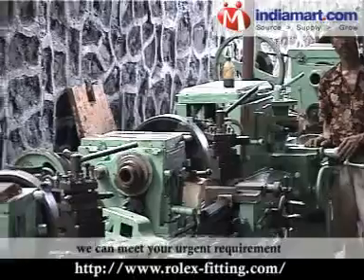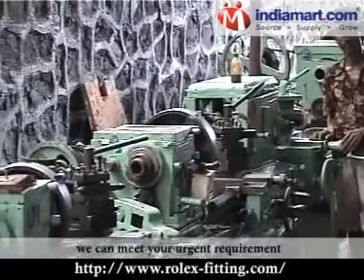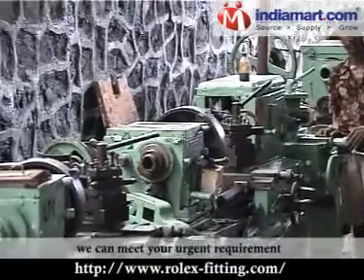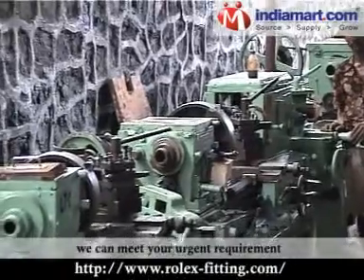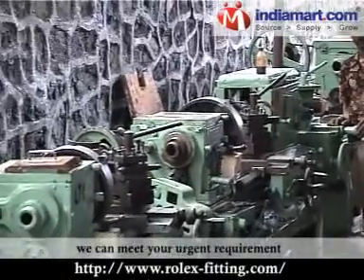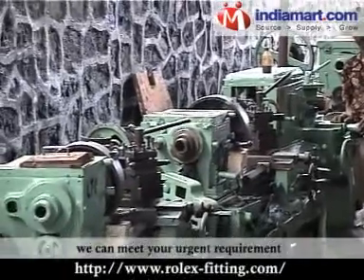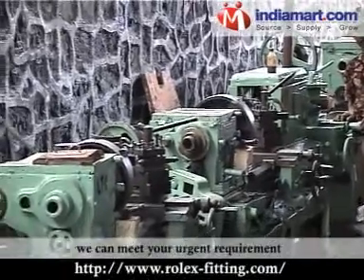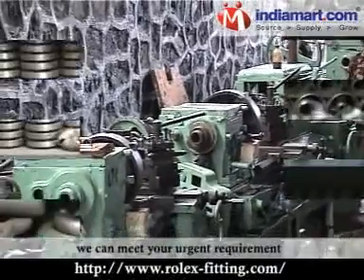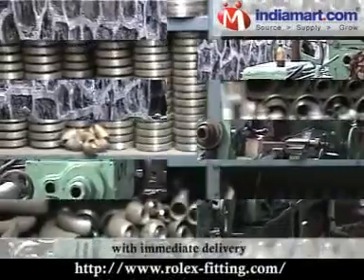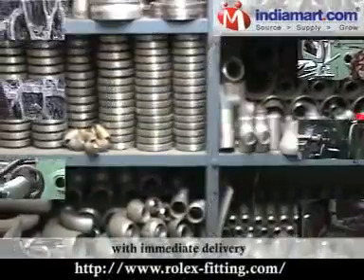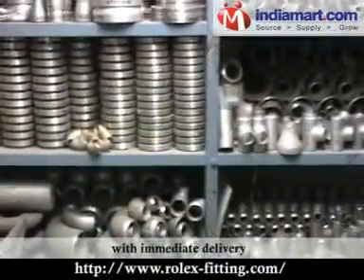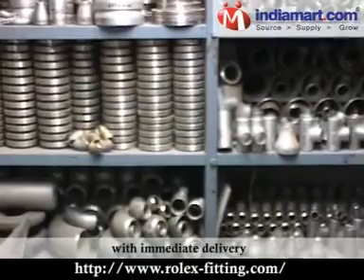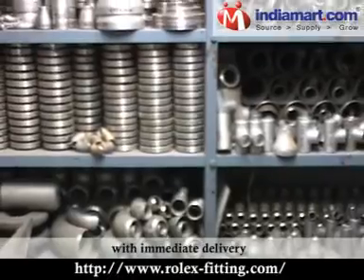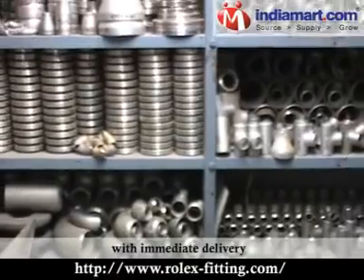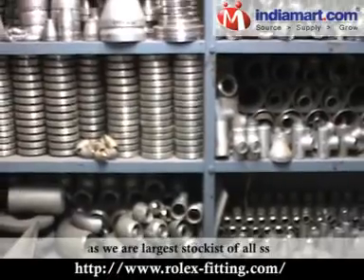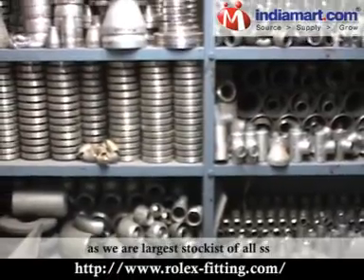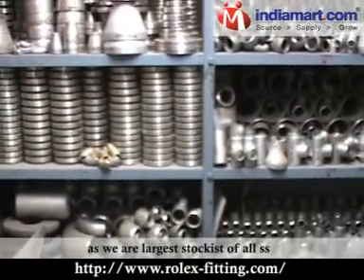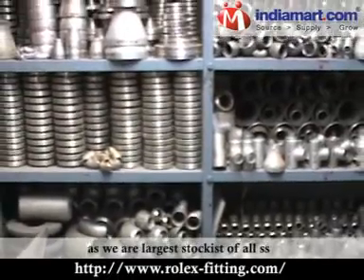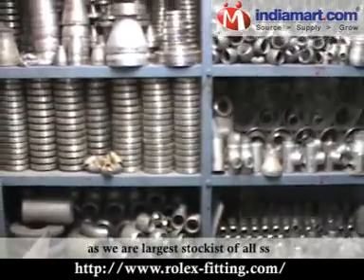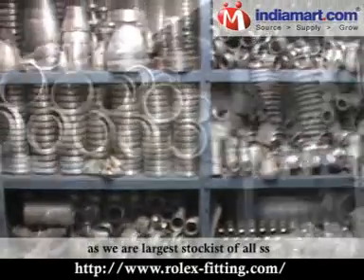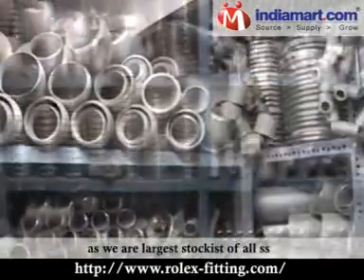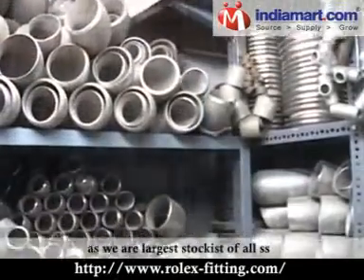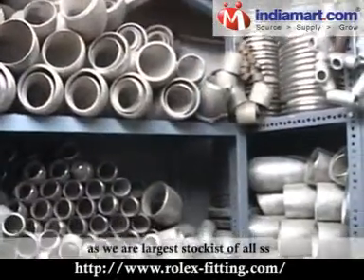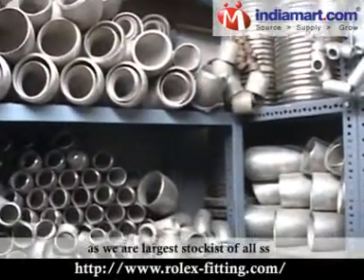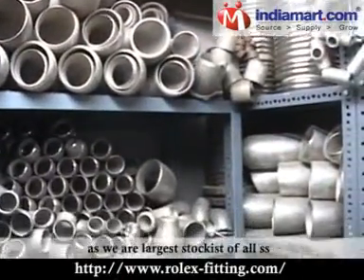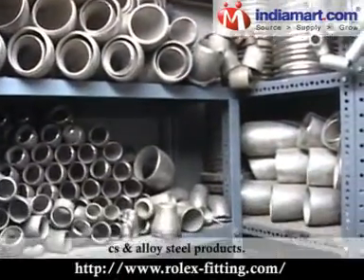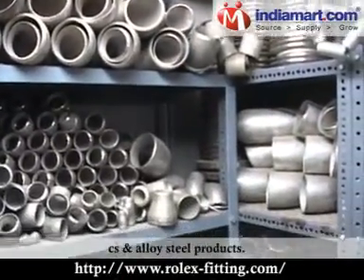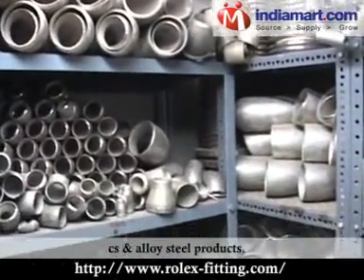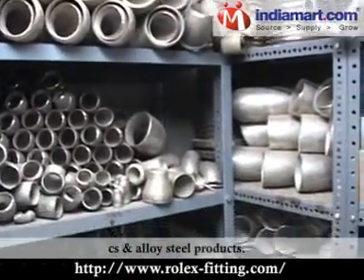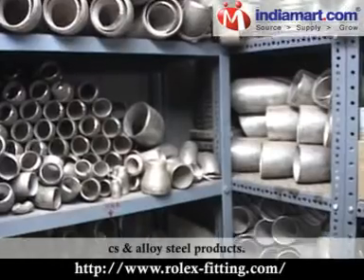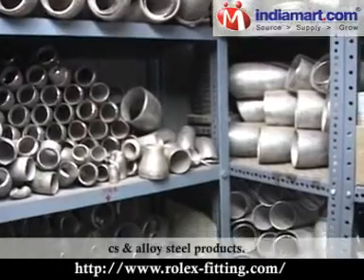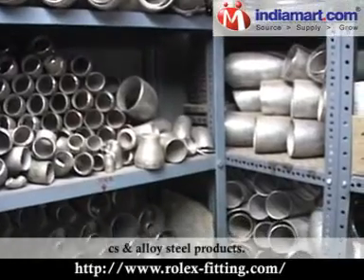We can meet your urgent requirements with immediate delivery, as we are the largest stockers of all SS, CS and alloy steel products.